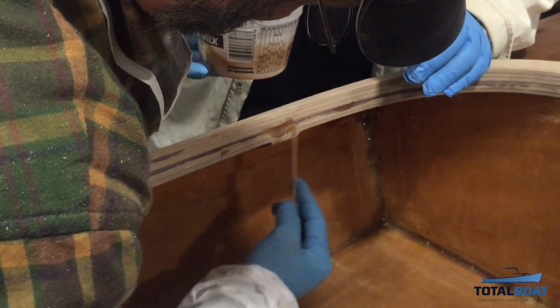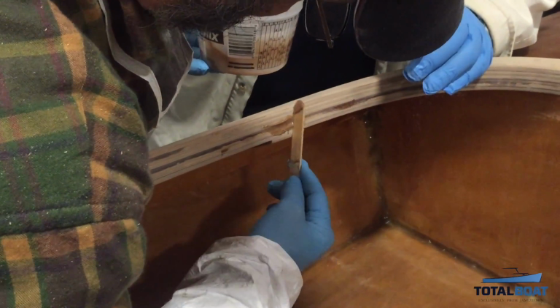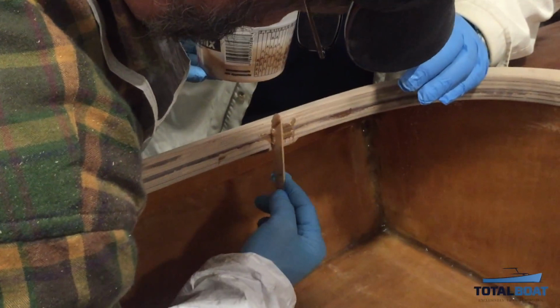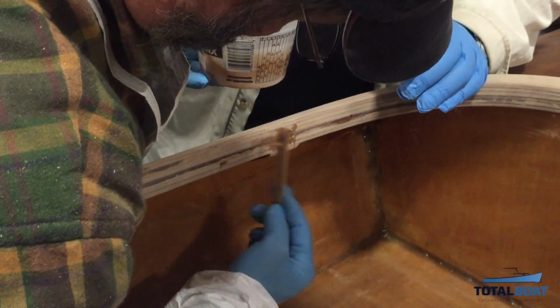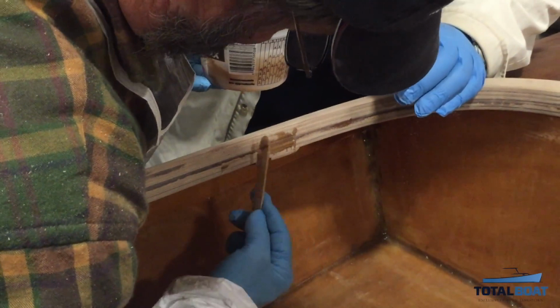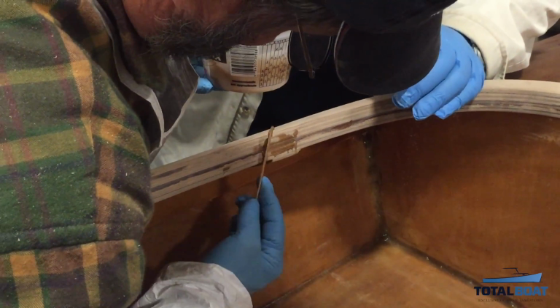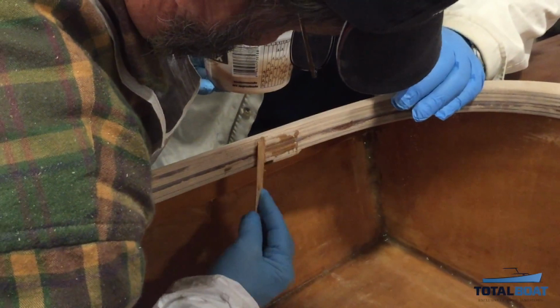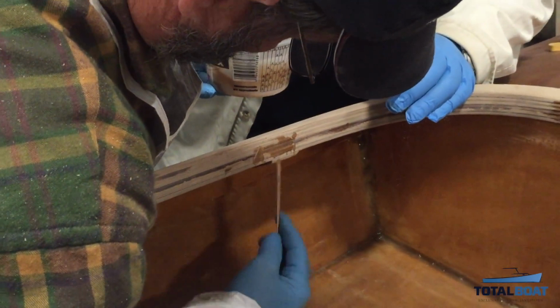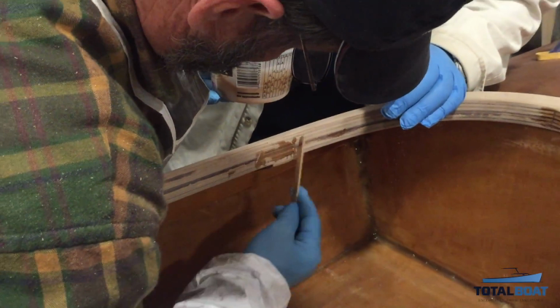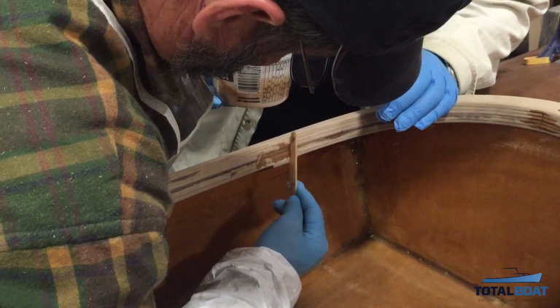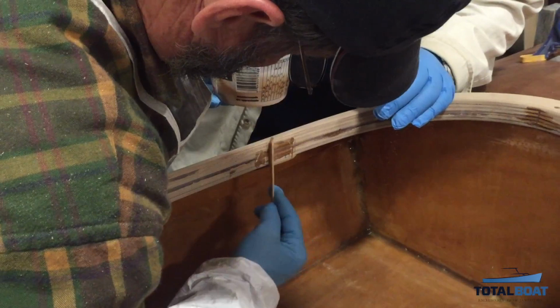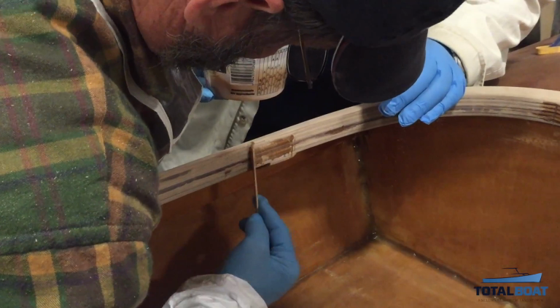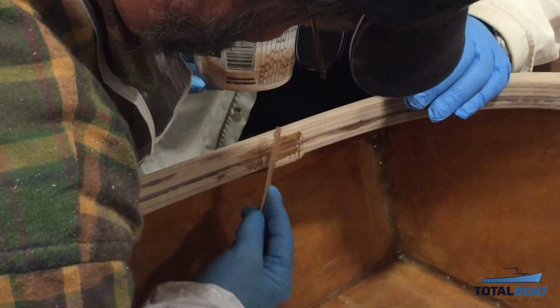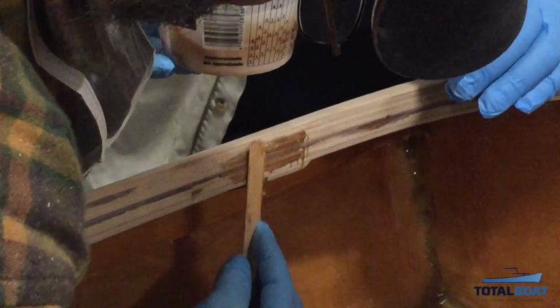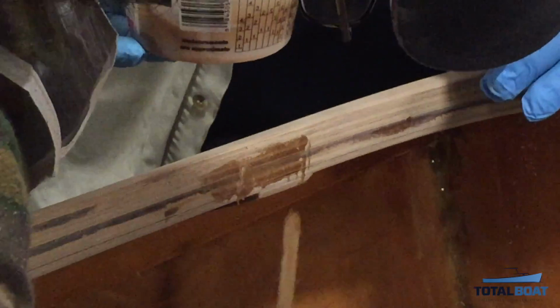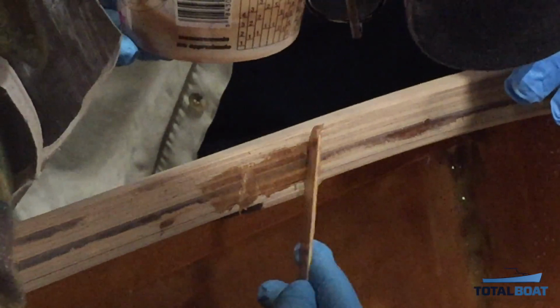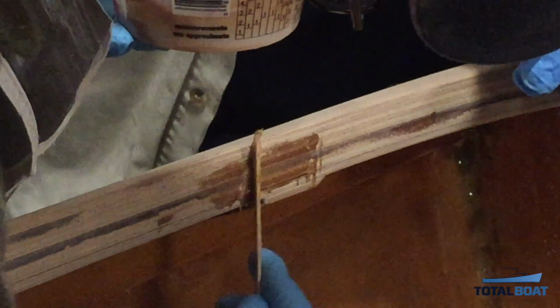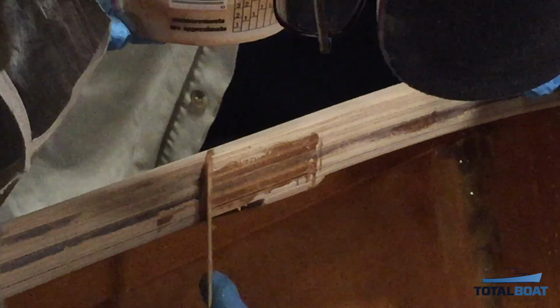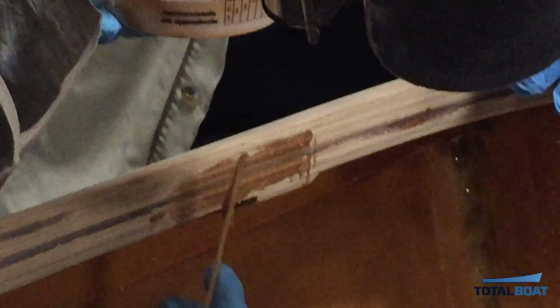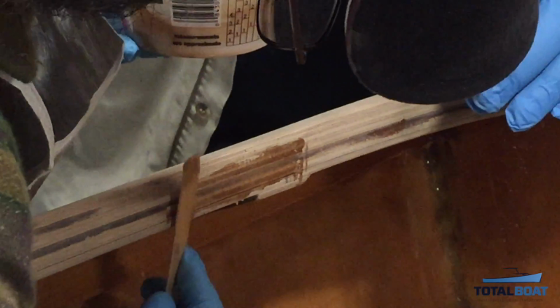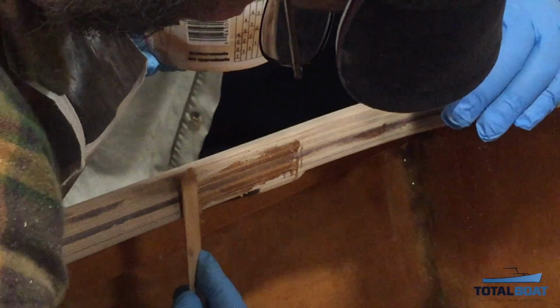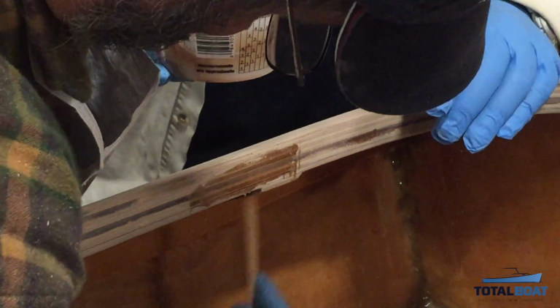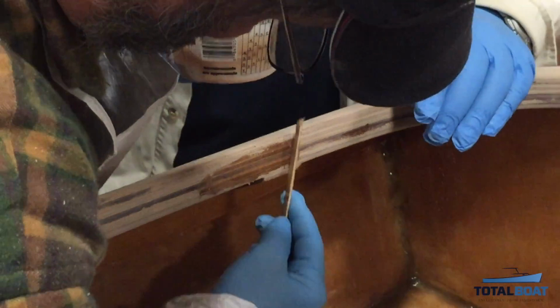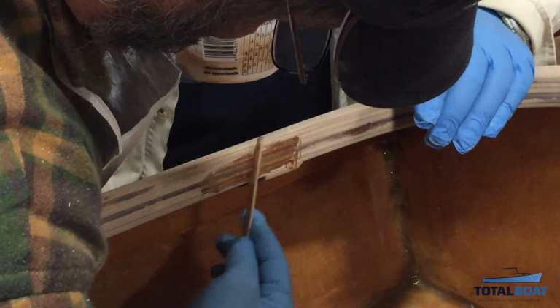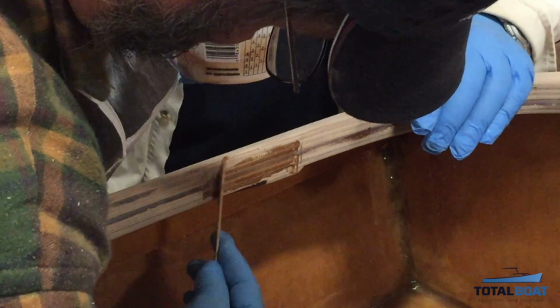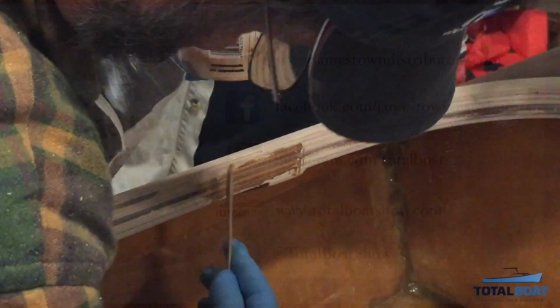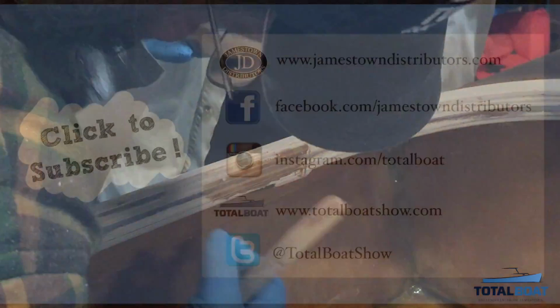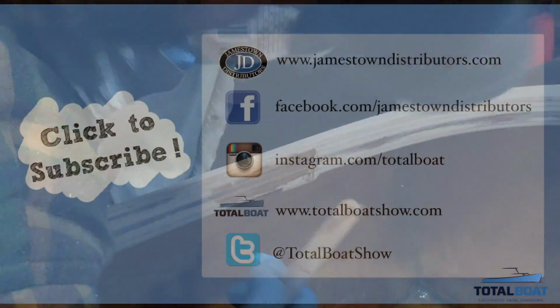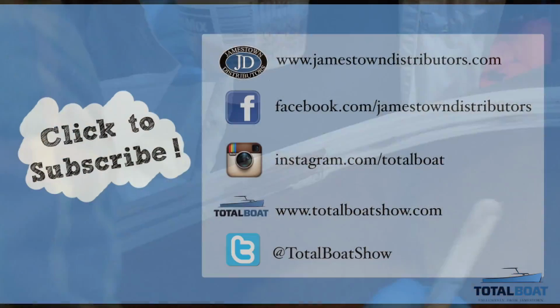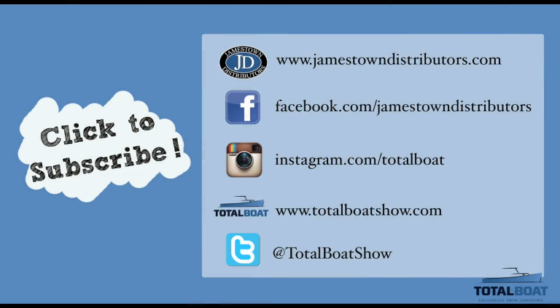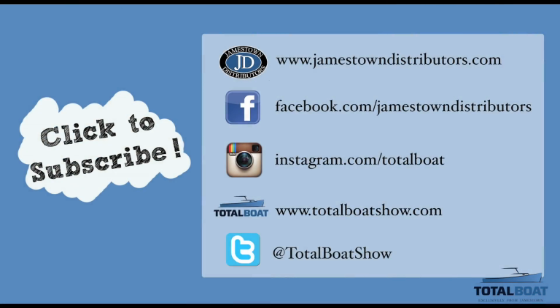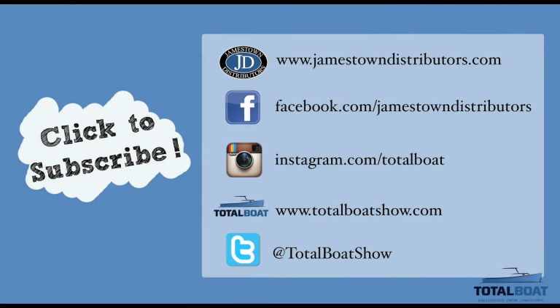In the next video, we get serious about applying many coats of varnish to the deck, putting our Total Boat Gleam Varnish to the test.